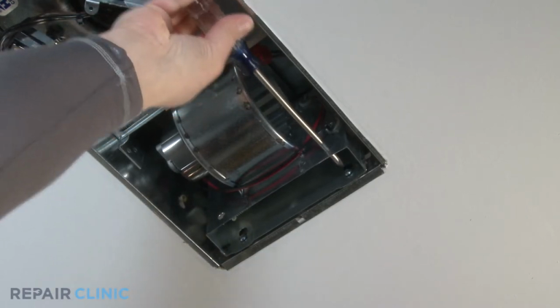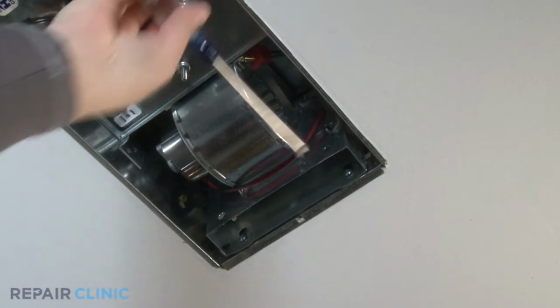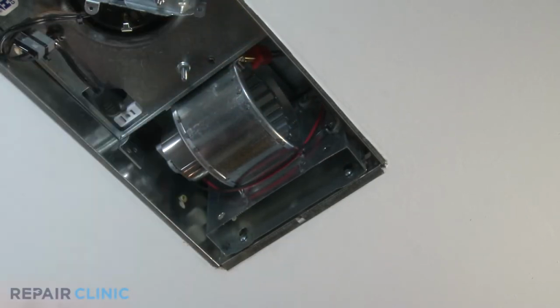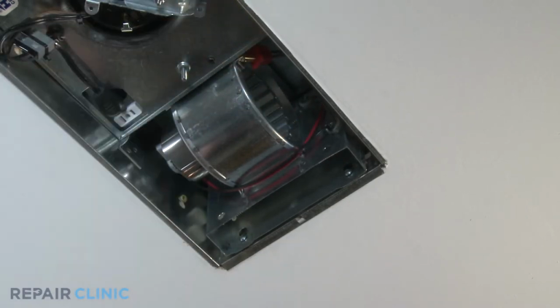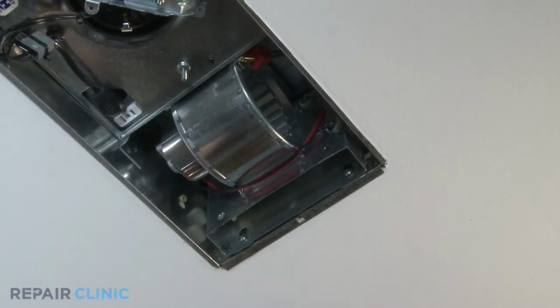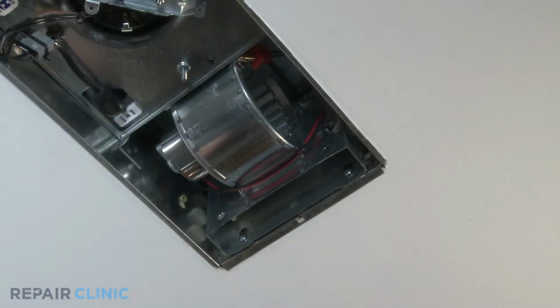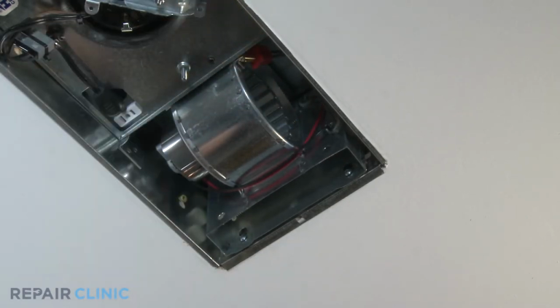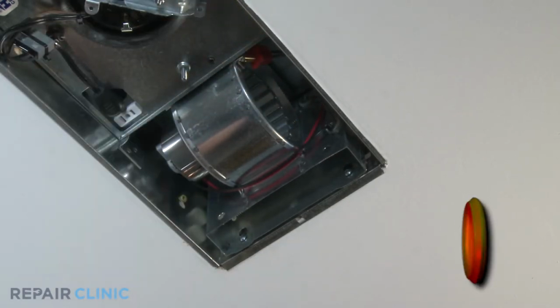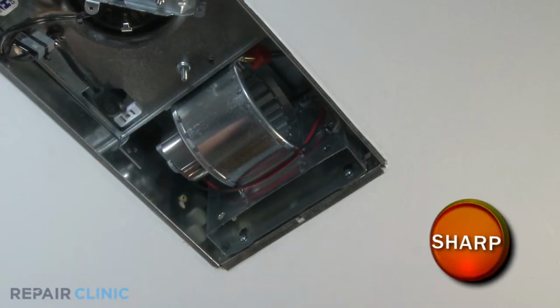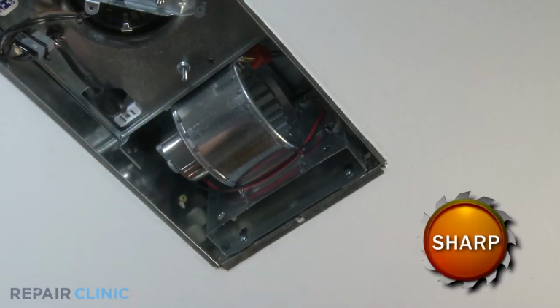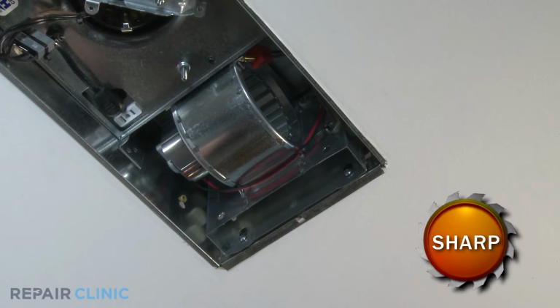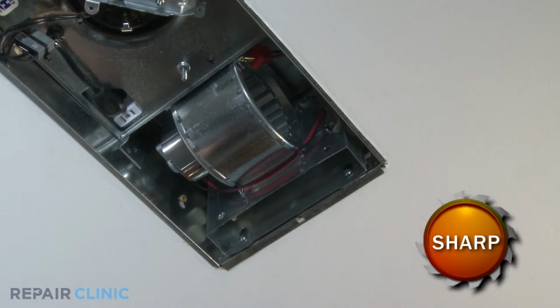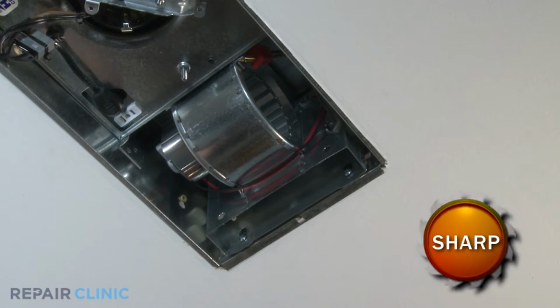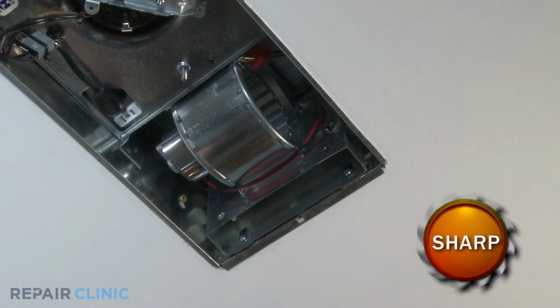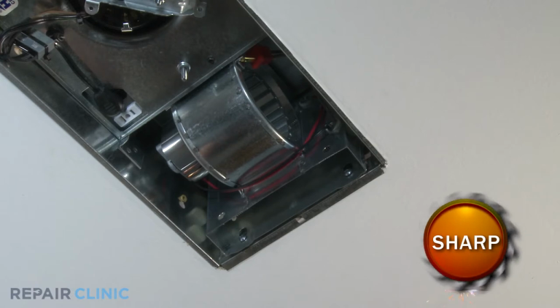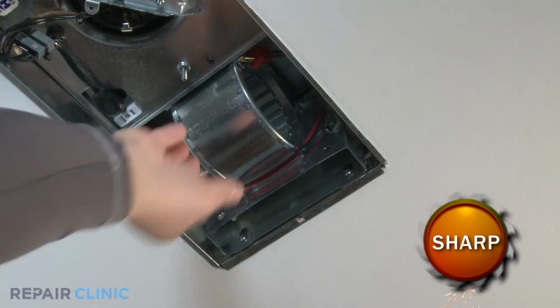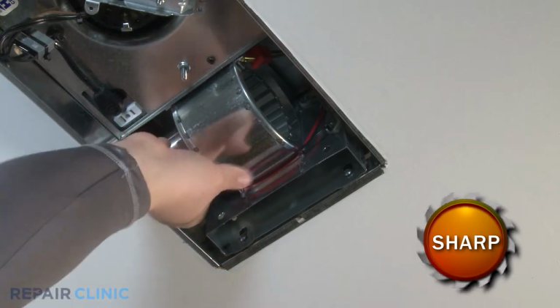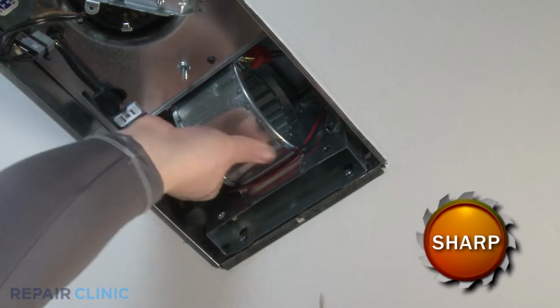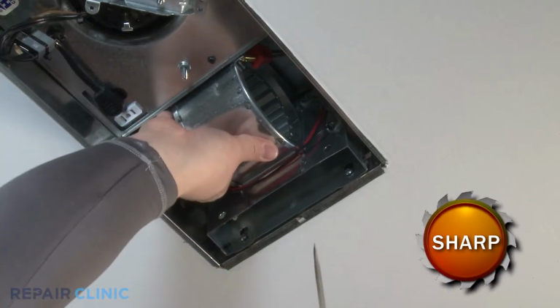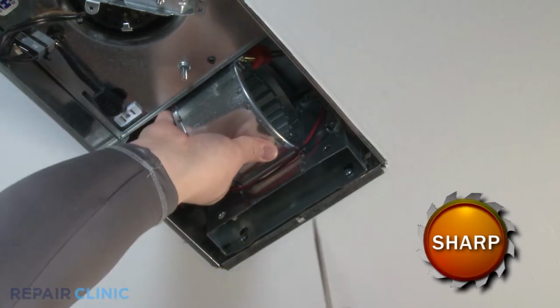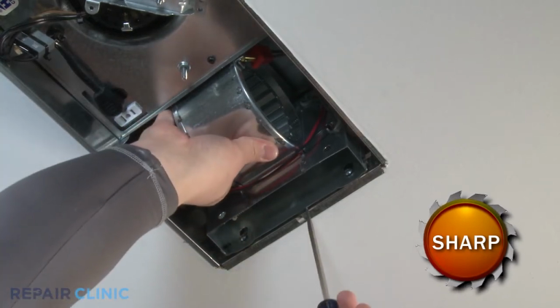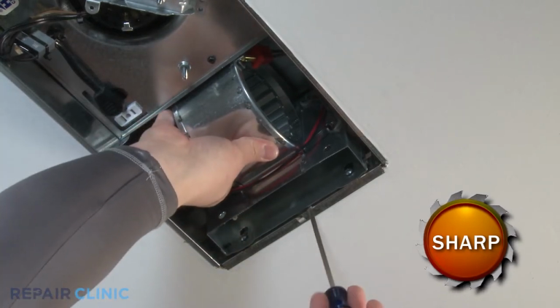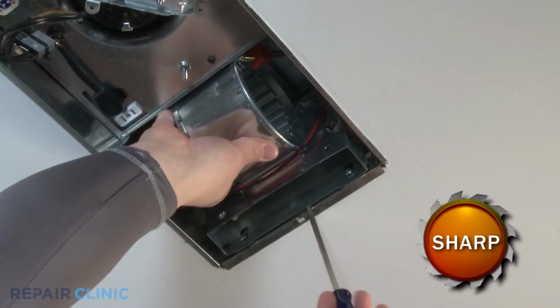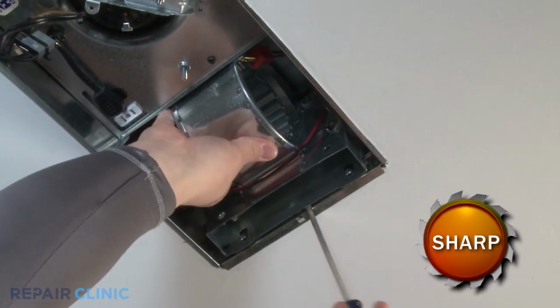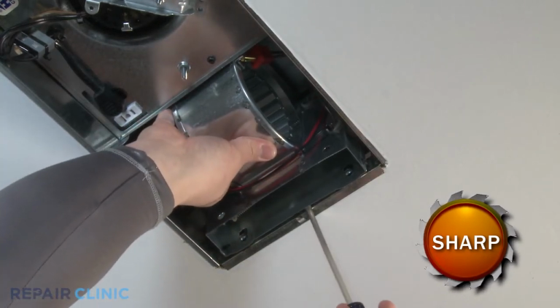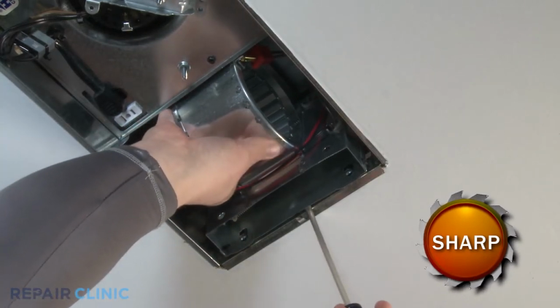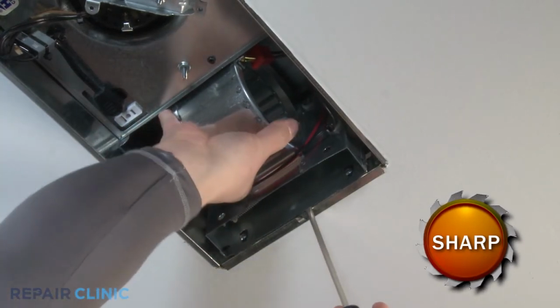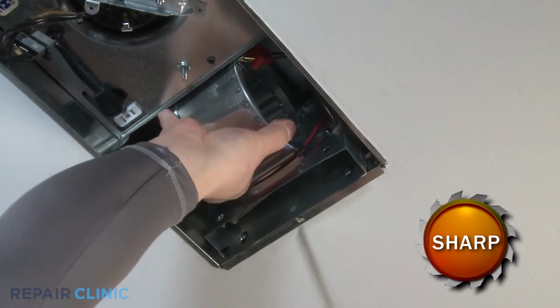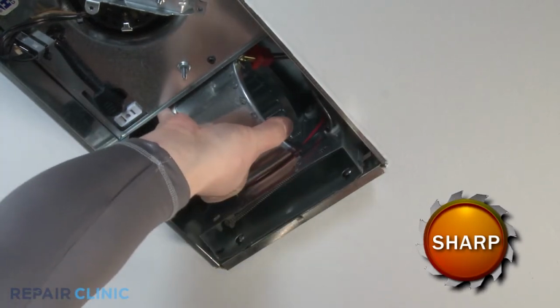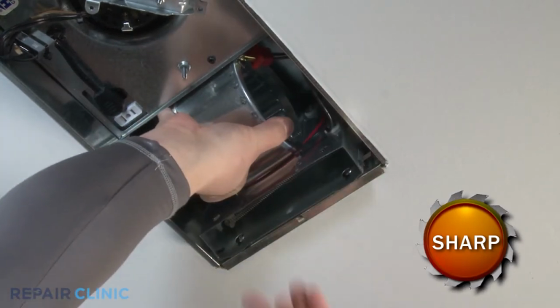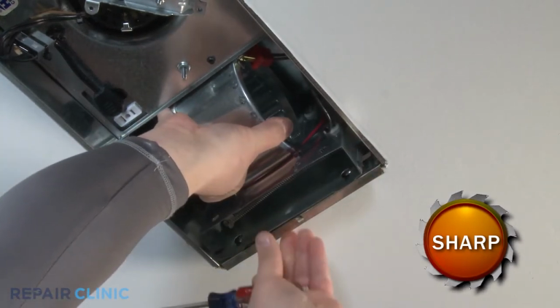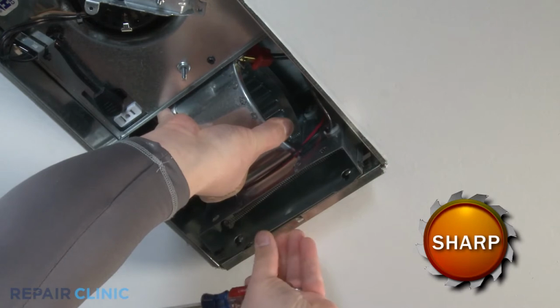Supporting the heater scroll housing, use a flat head screwdriver to pry the tabs apart to release the heater scroll housing and remove the housing.